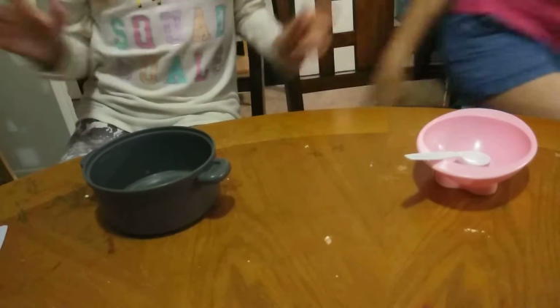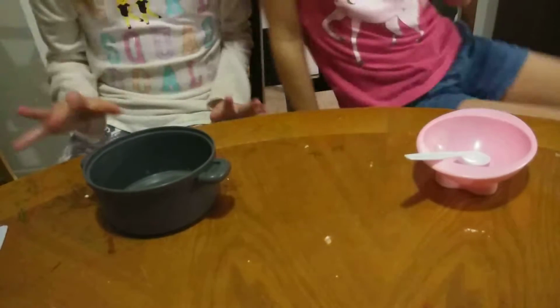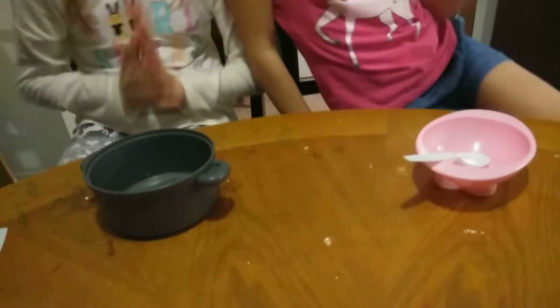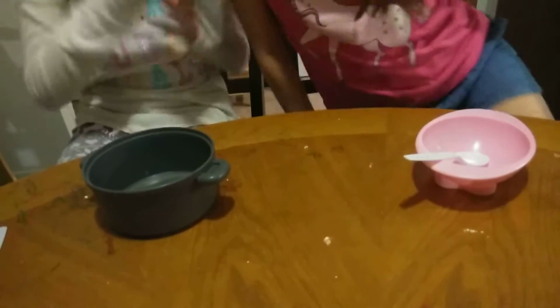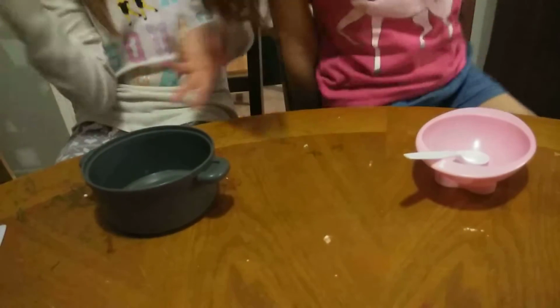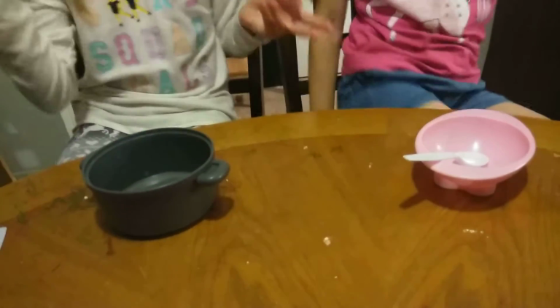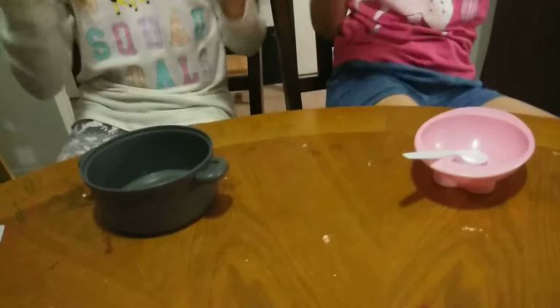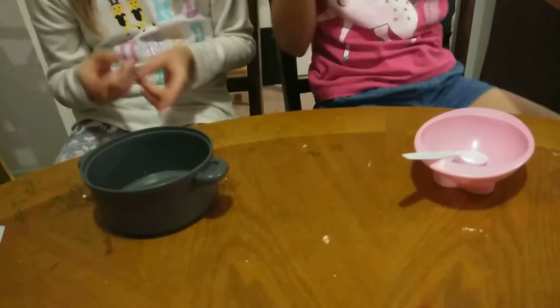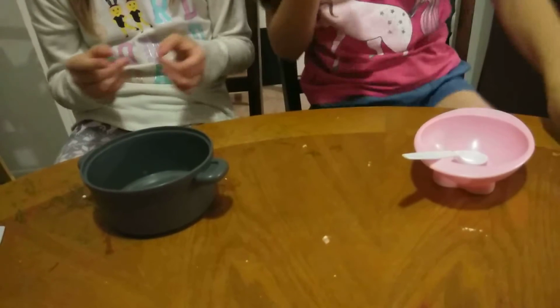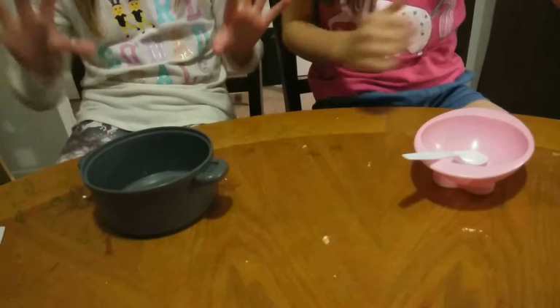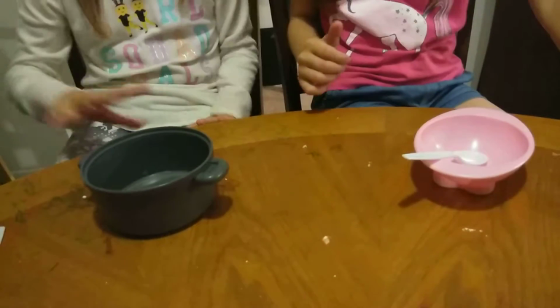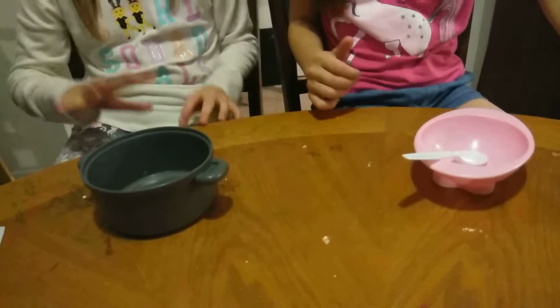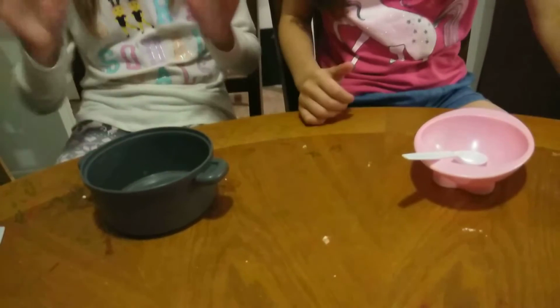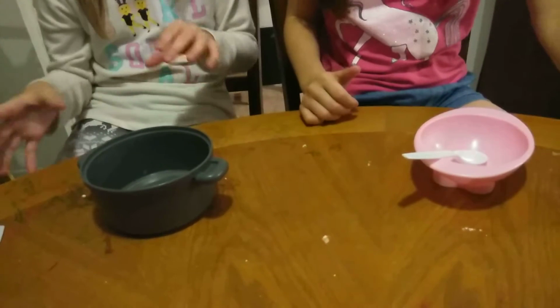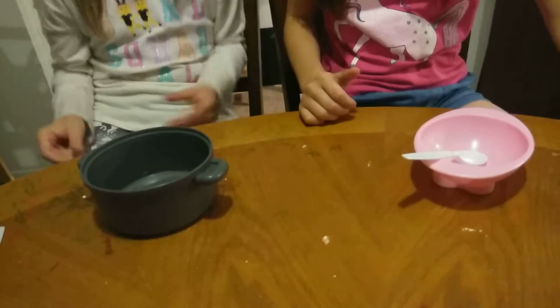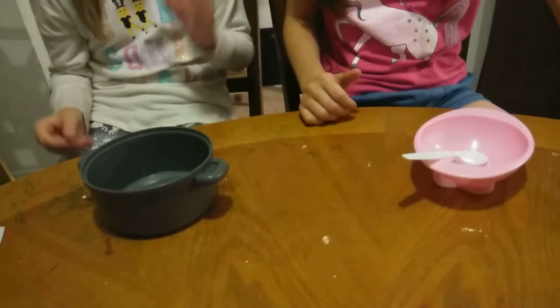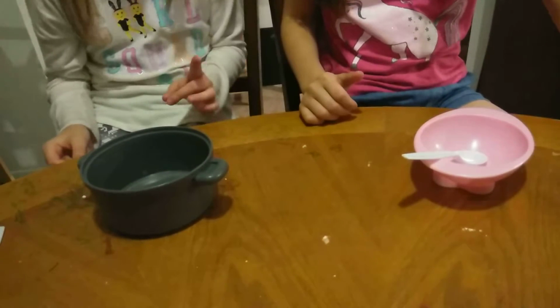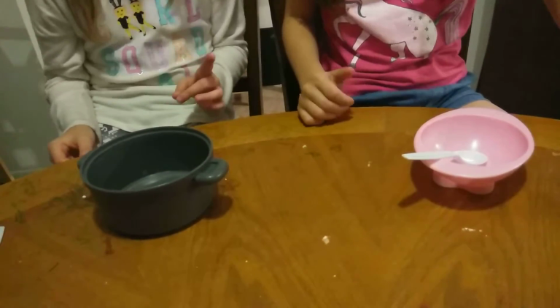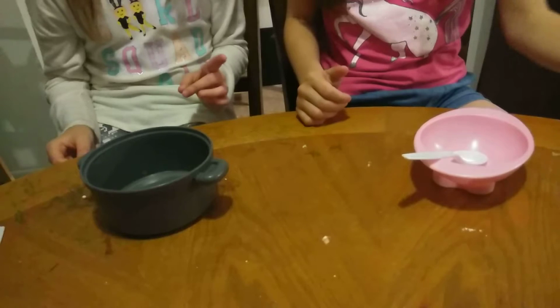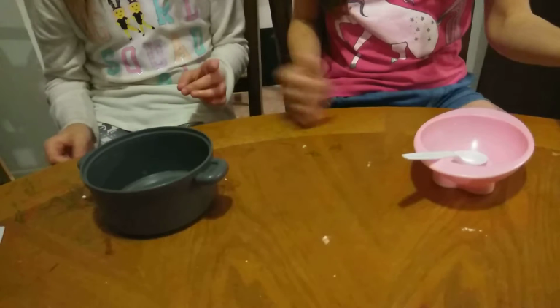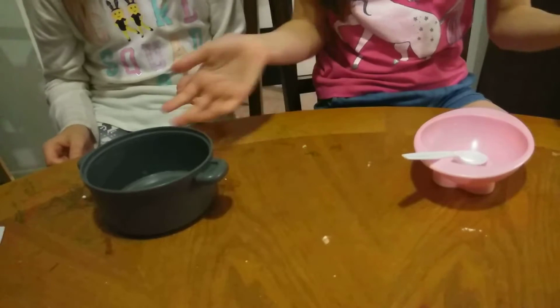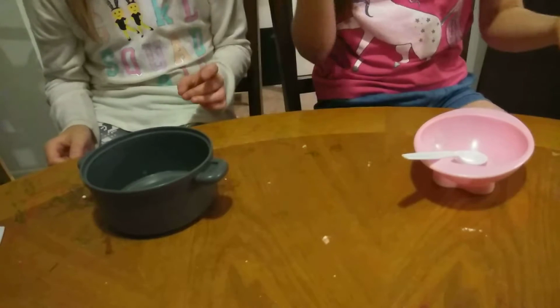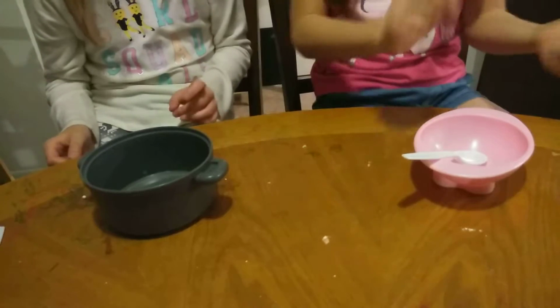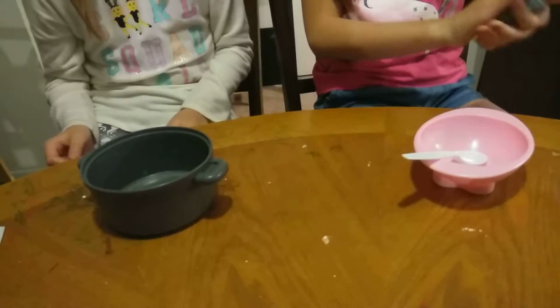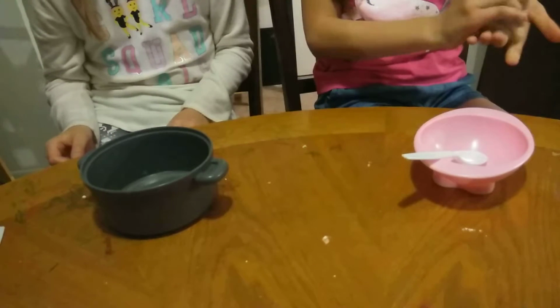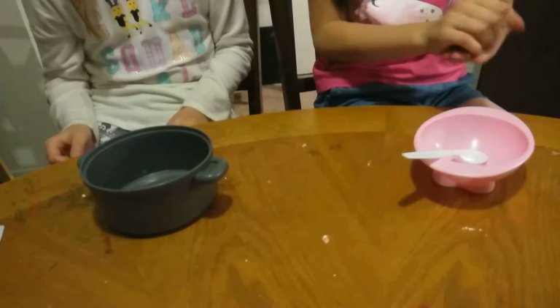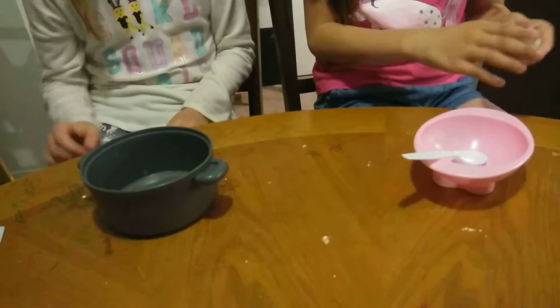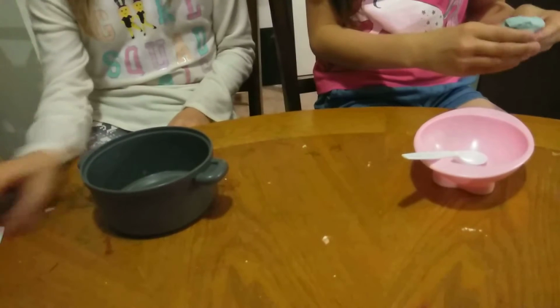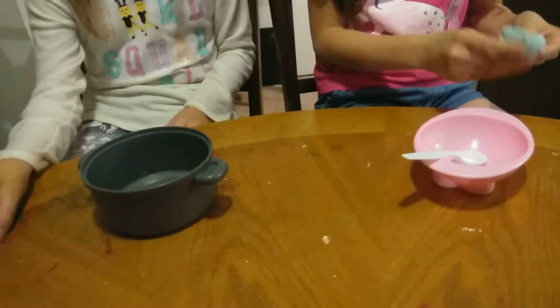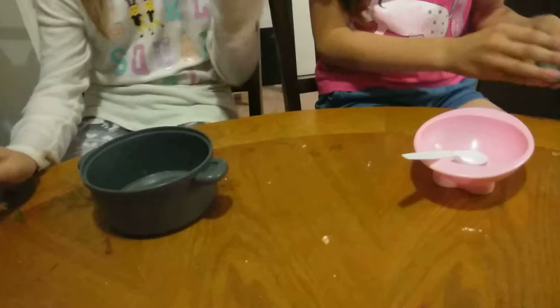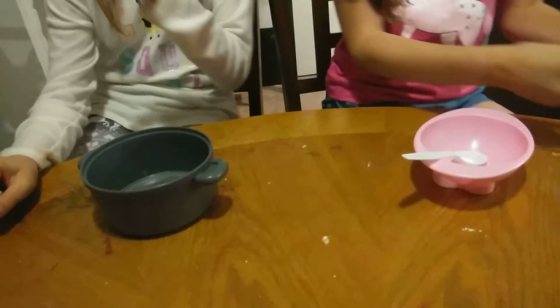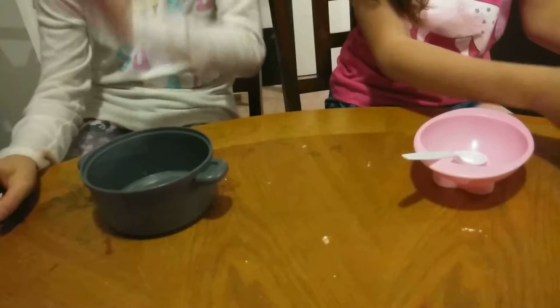Today we are going to be doing a slime race. We are going to be making slime and race to see who can finish first. We're both going to add the blue one and then say start, because it would be fair since we have a gallon in it. Yeah, that's true and there's only one.